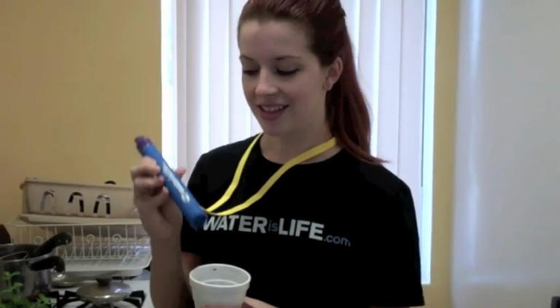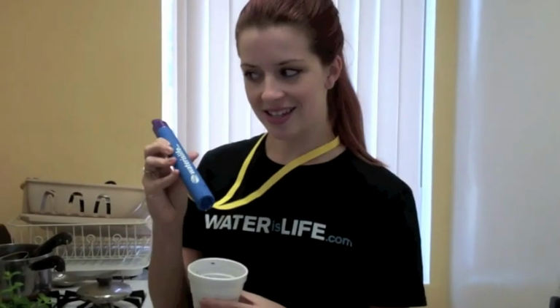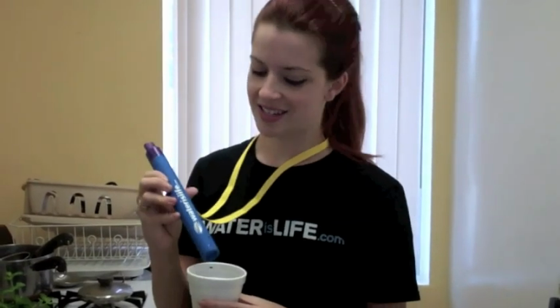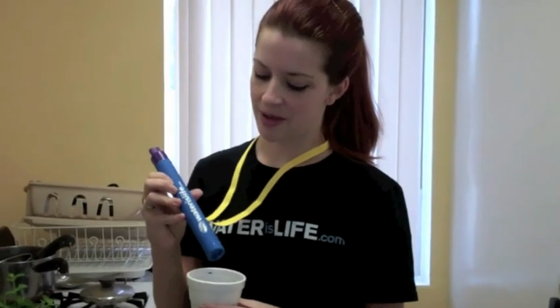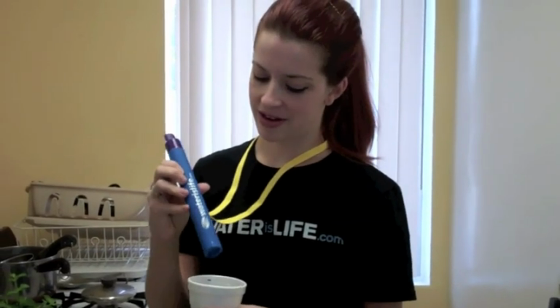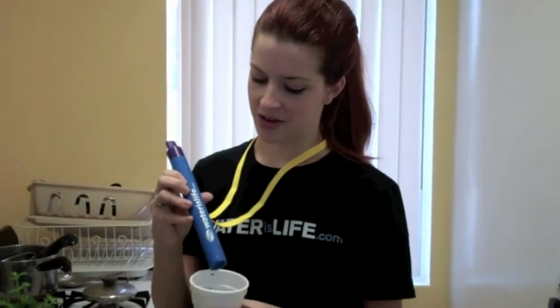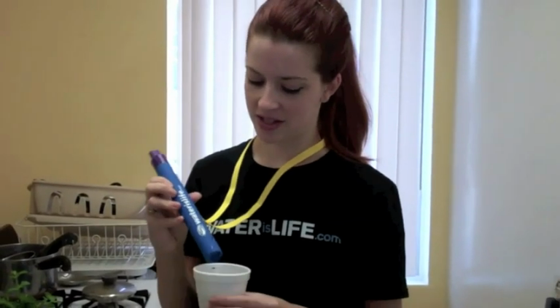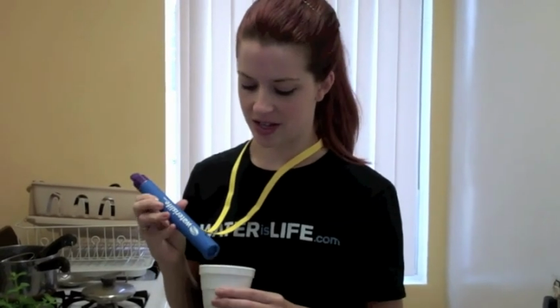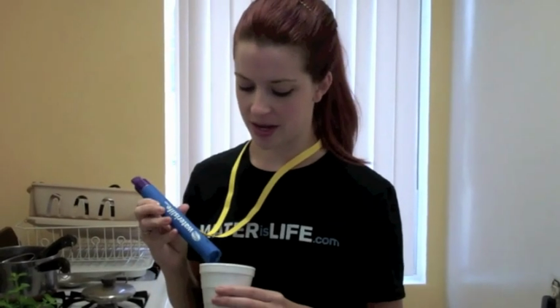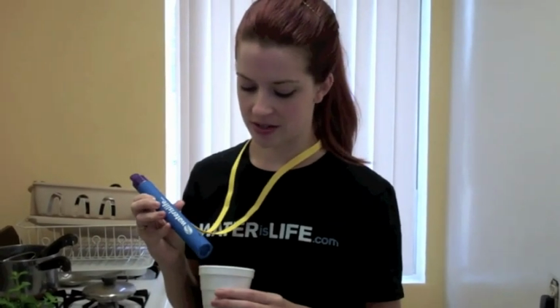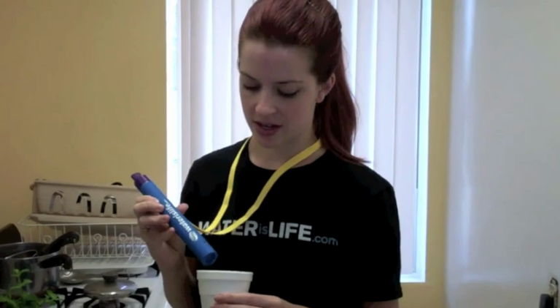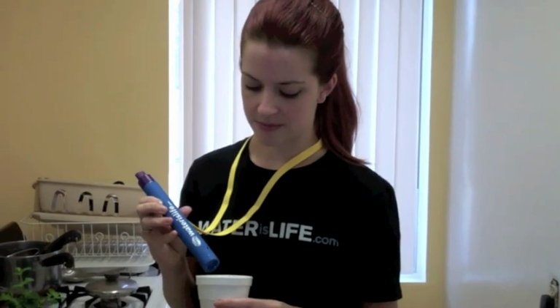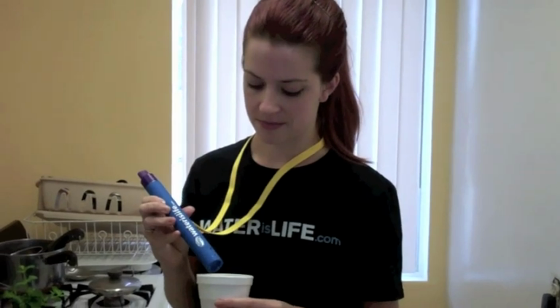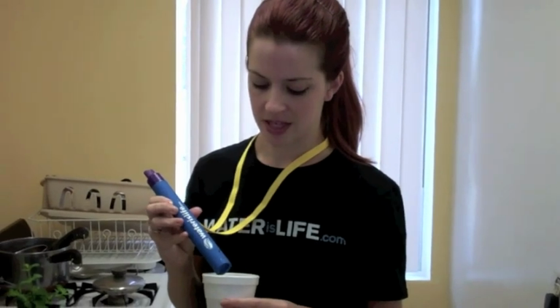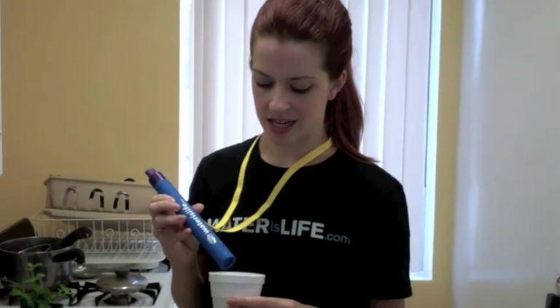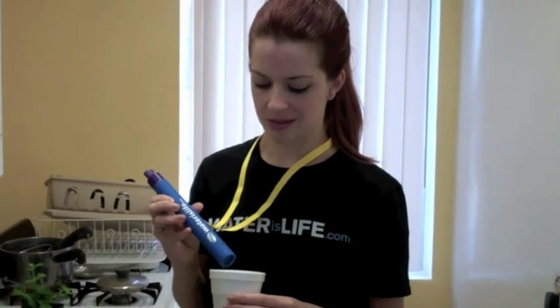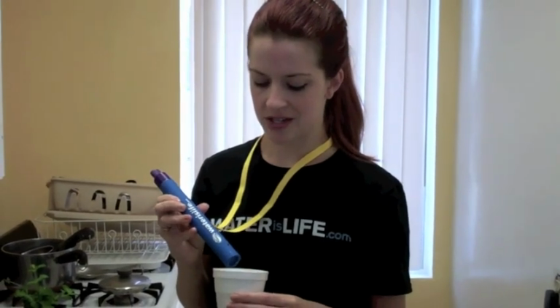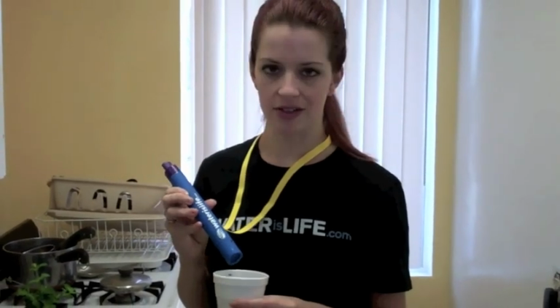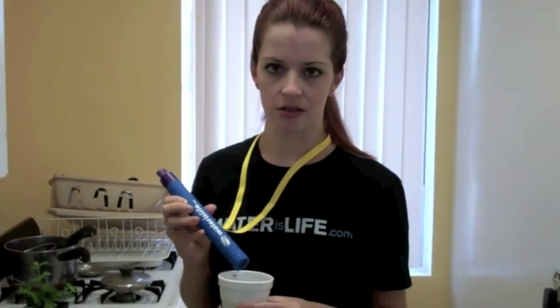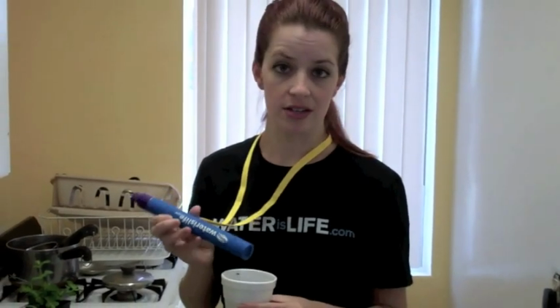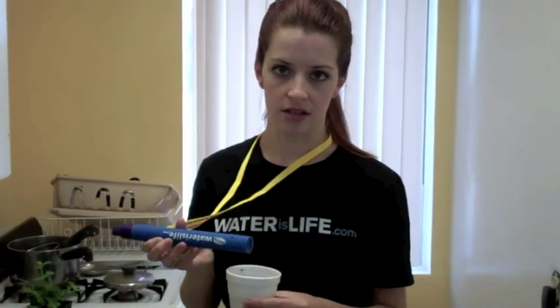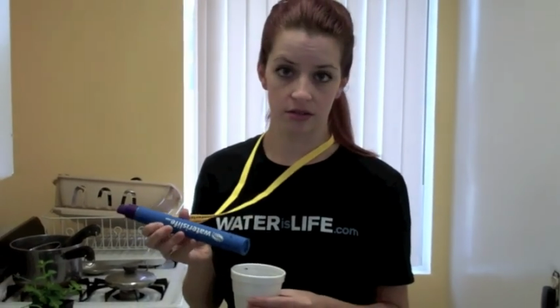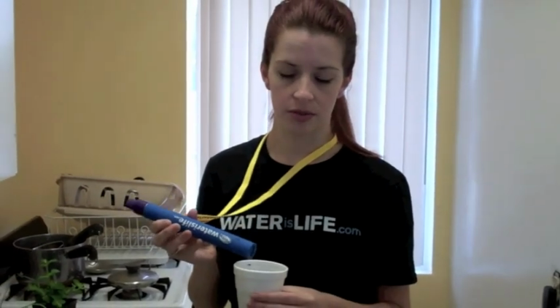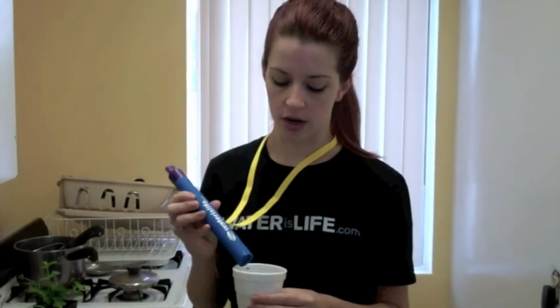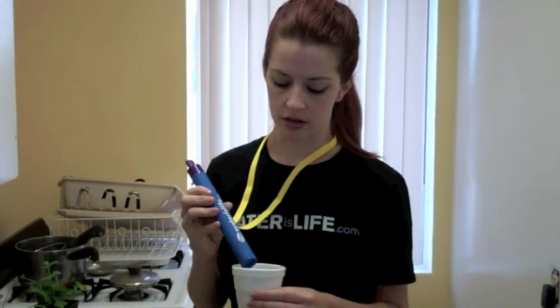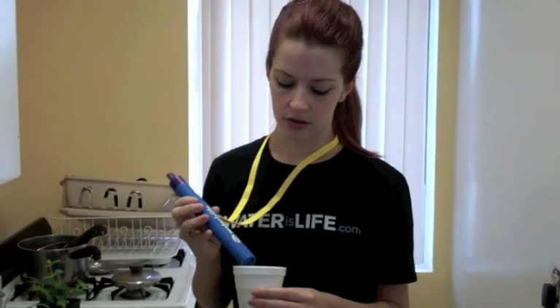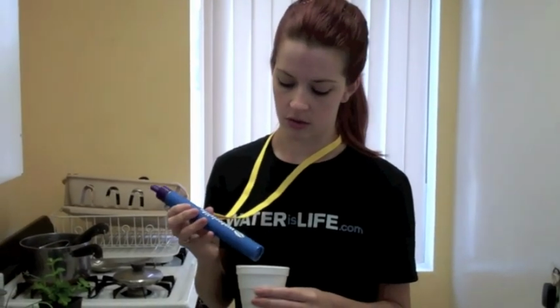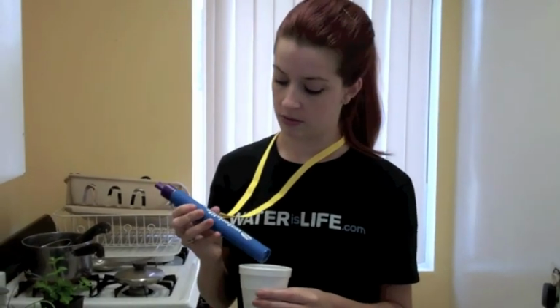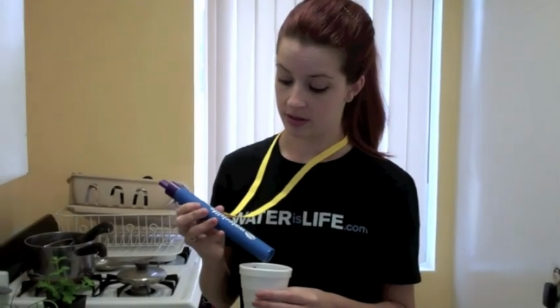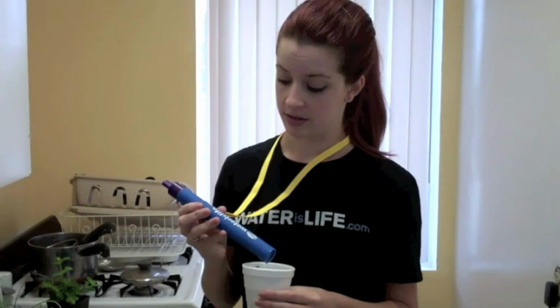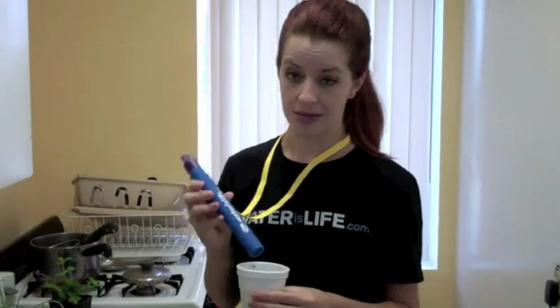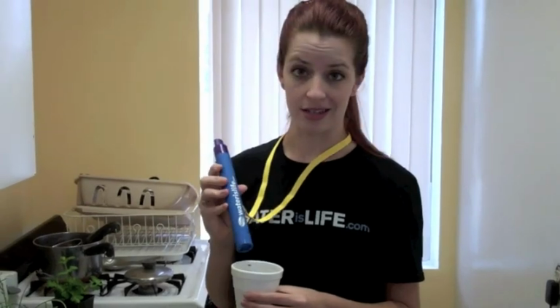This tastes a lot better than what's in this cup, and it really doesn't have a taste to it. It tastes like plain water. So that's amazing.